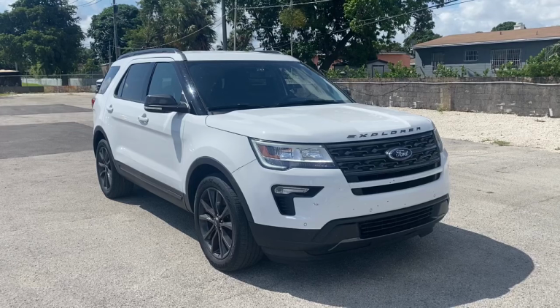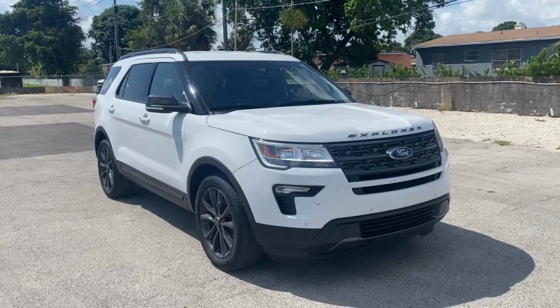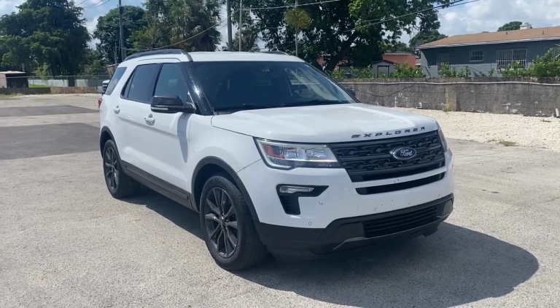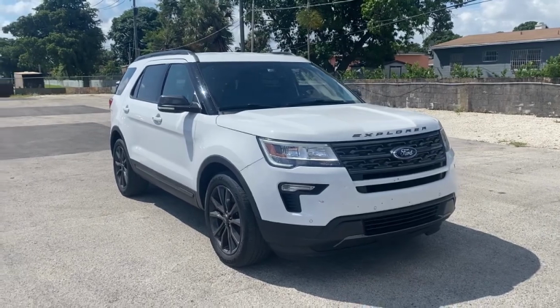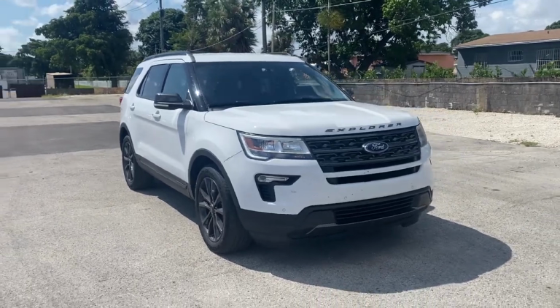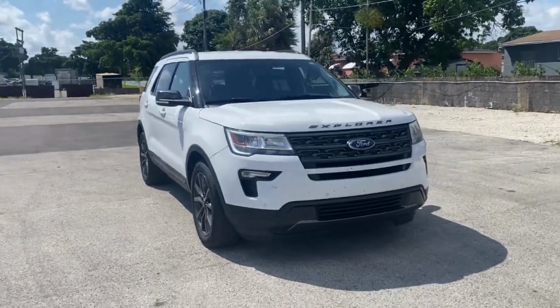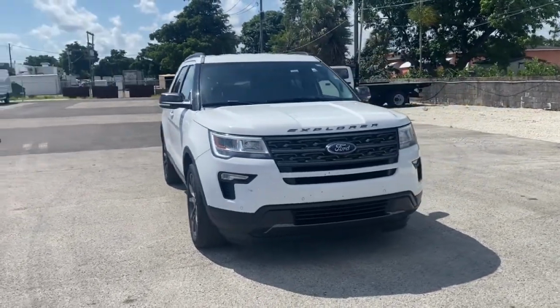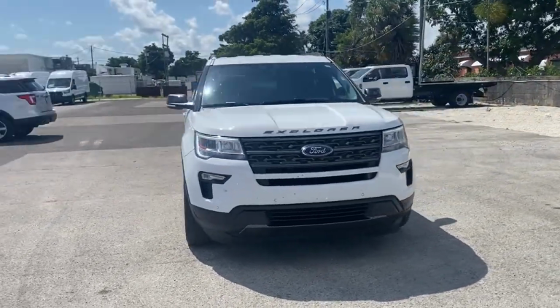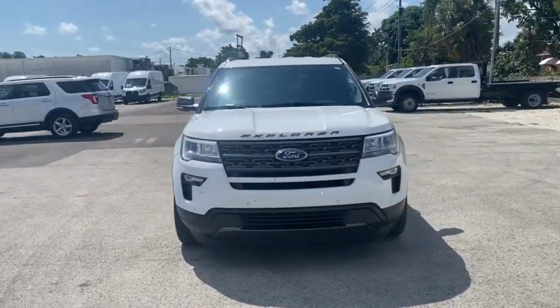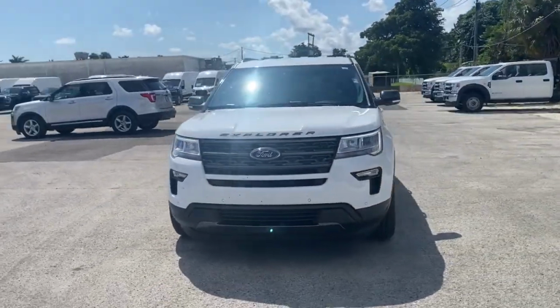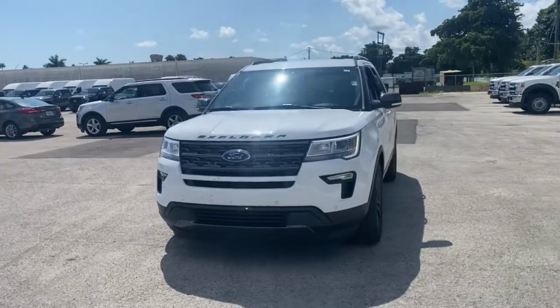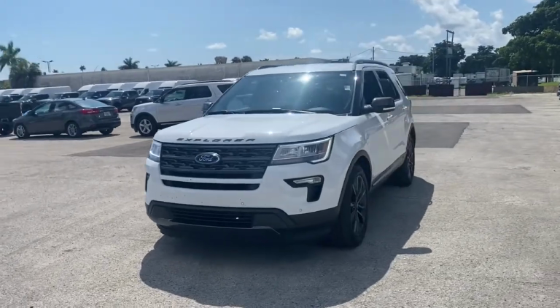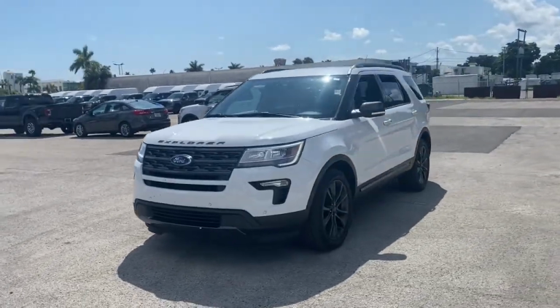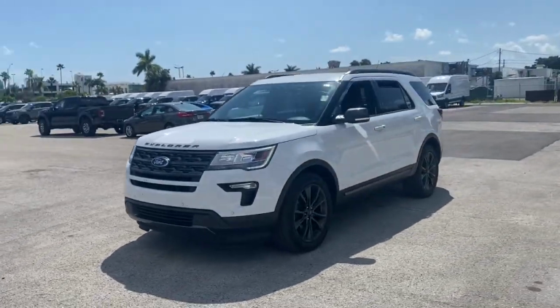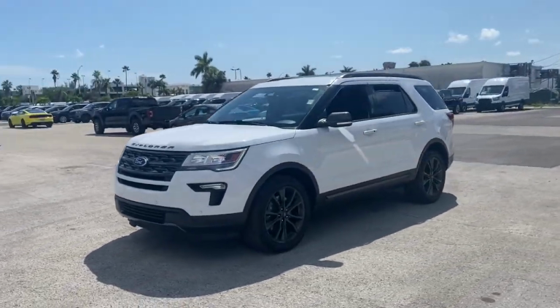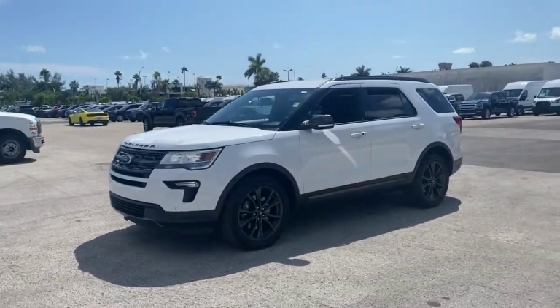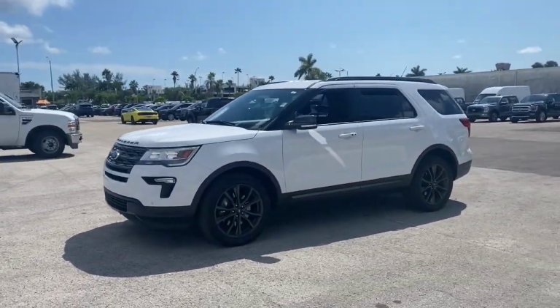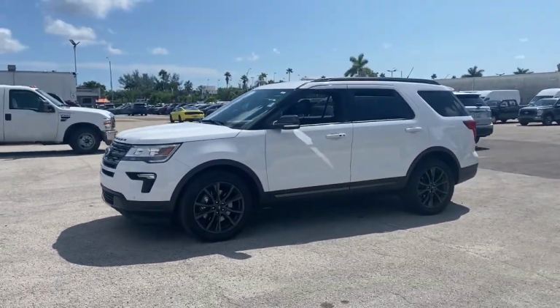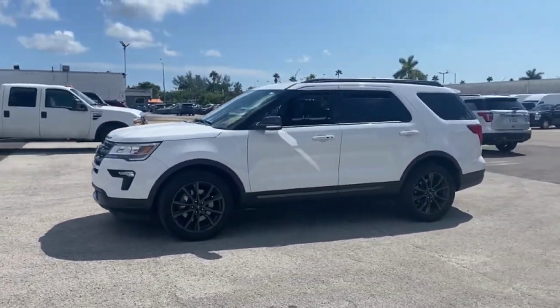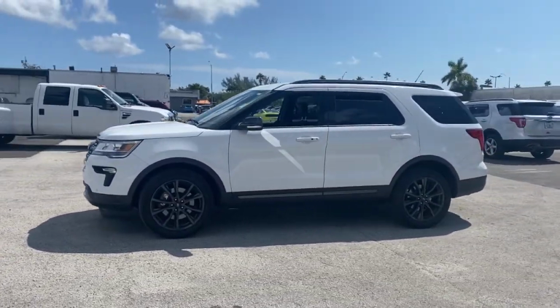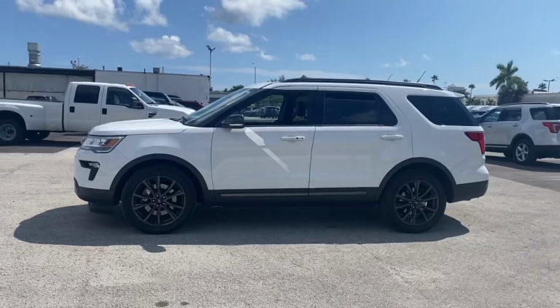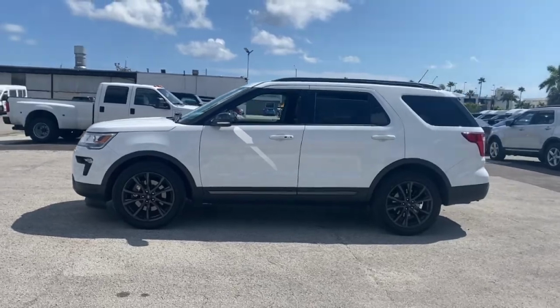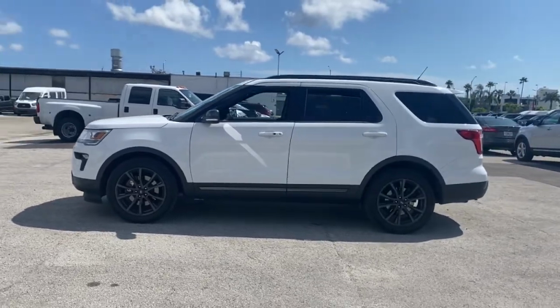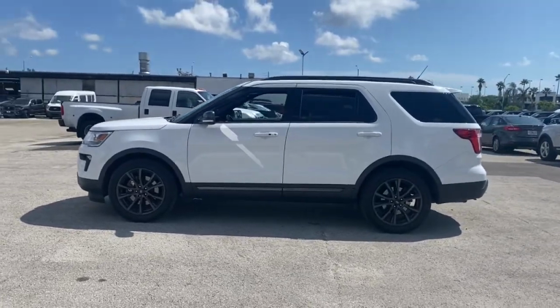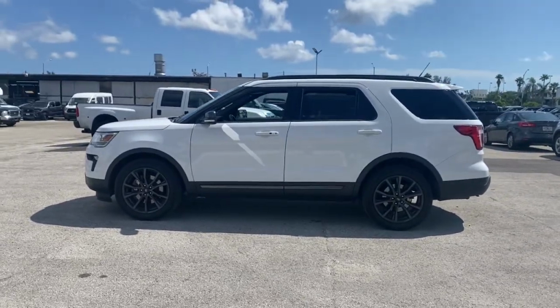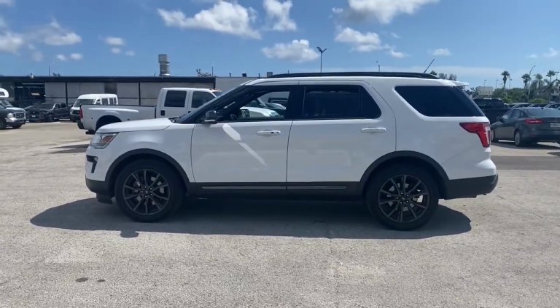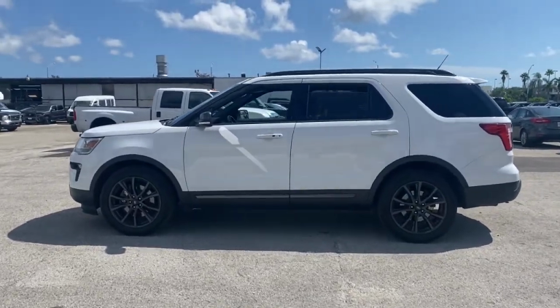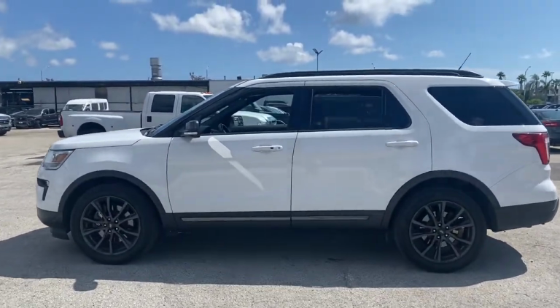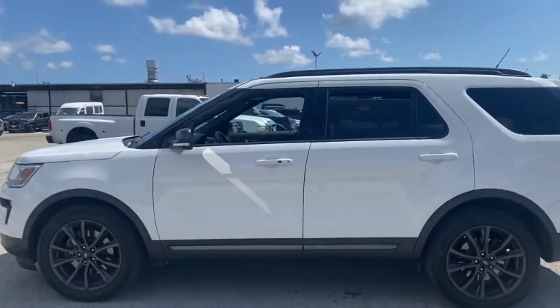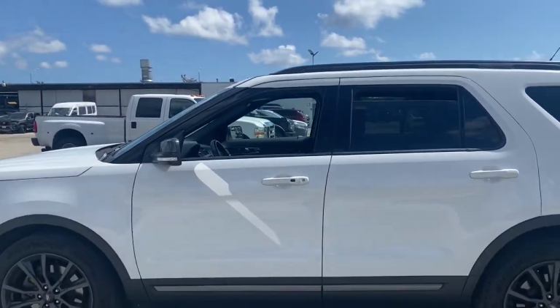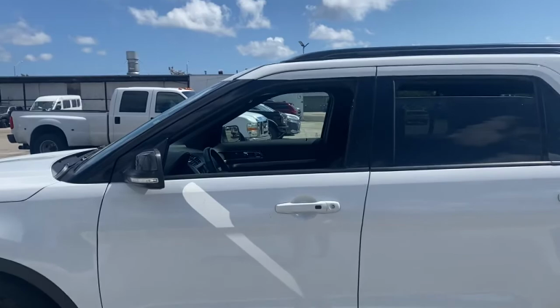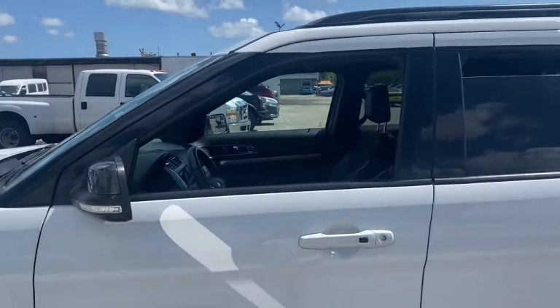This could be the car for you. The 2018 Ford Explorer, with less than 30,000 miles on the odometer, this vehicle stands out from the rest. Handsome and rugged, this Explorer delivers solid mid-size SUV versatility.